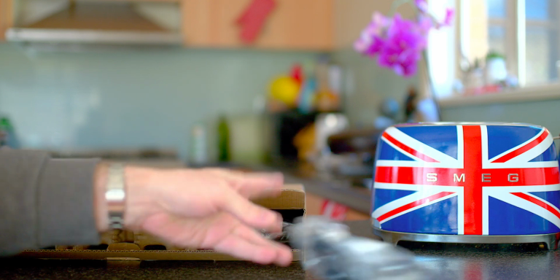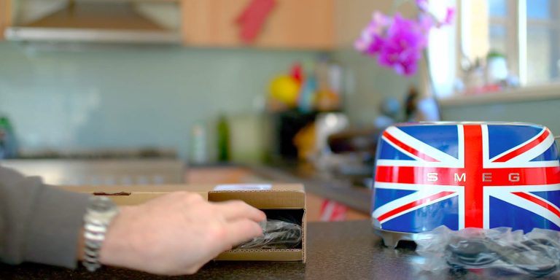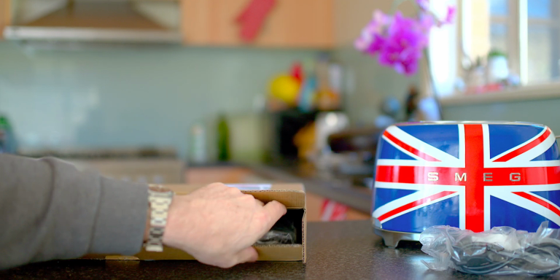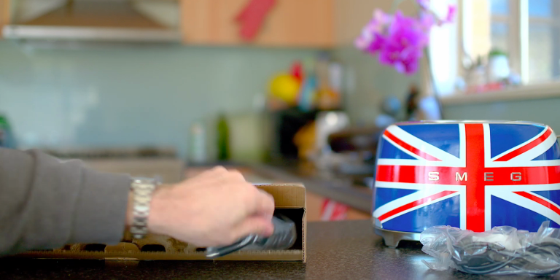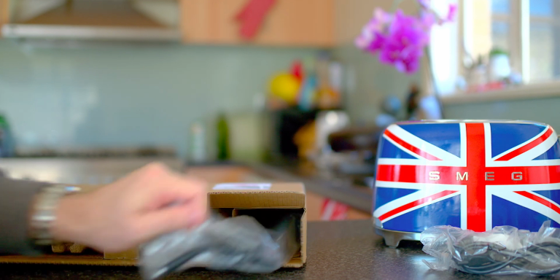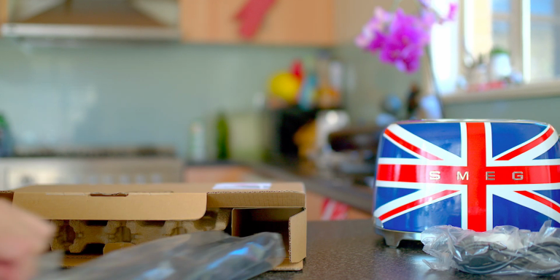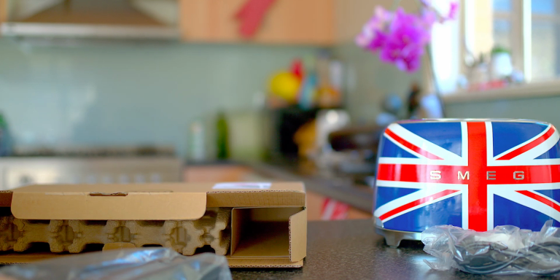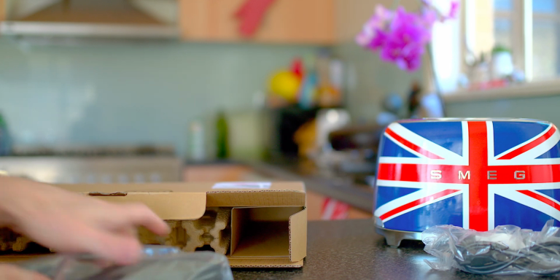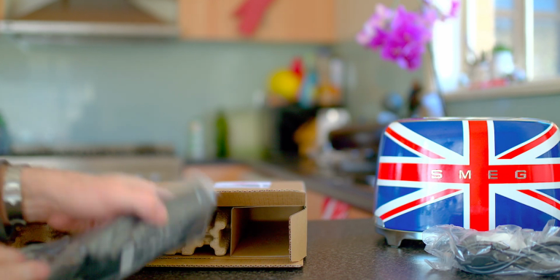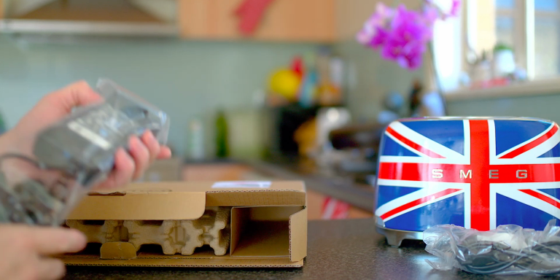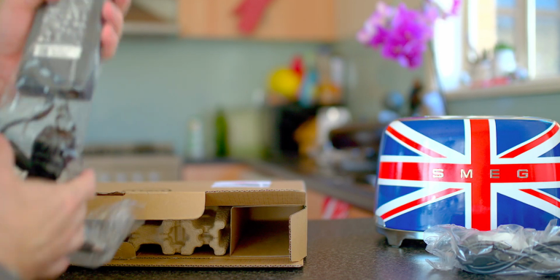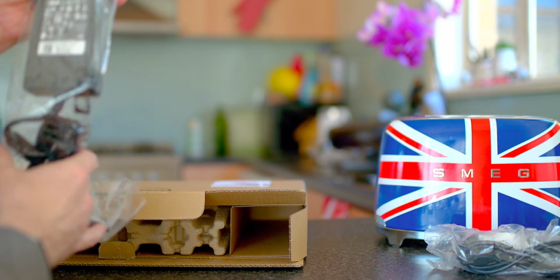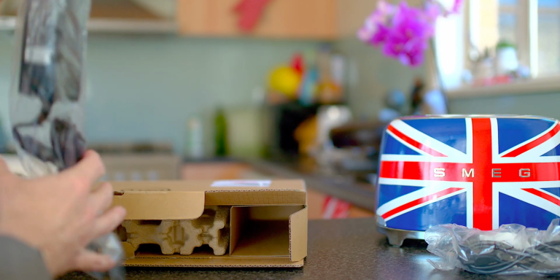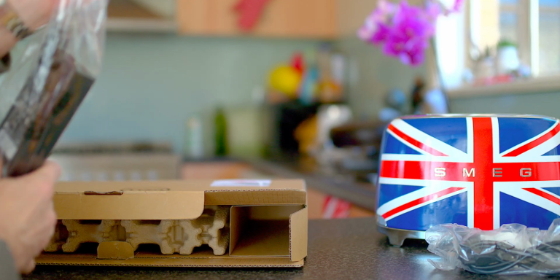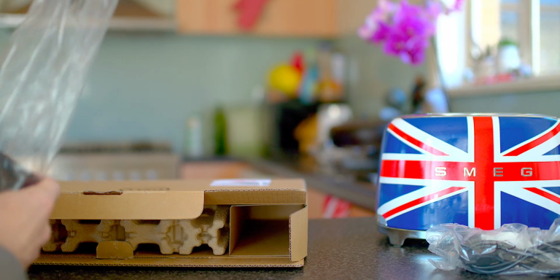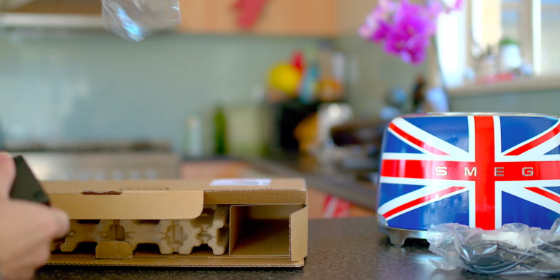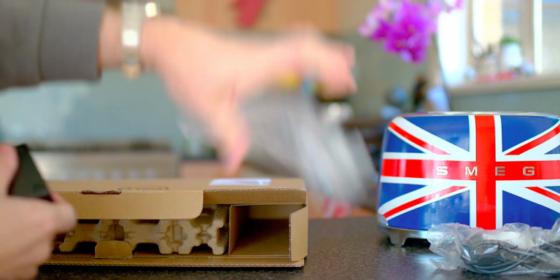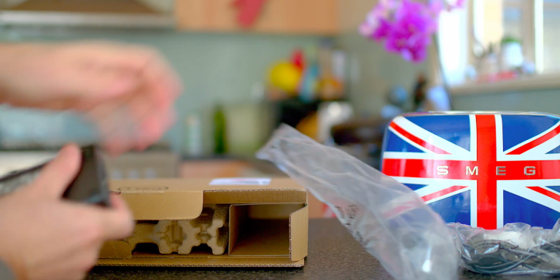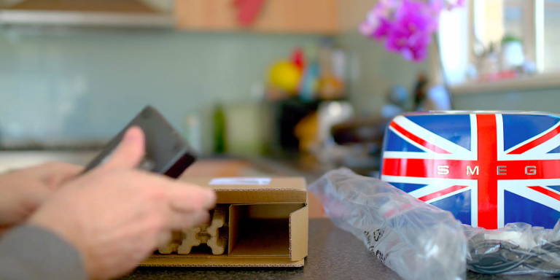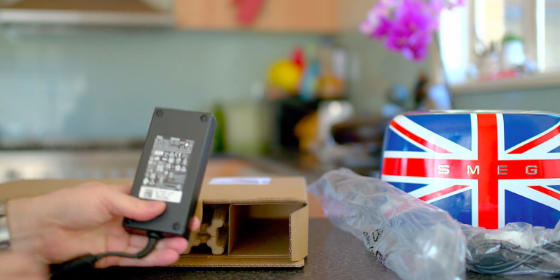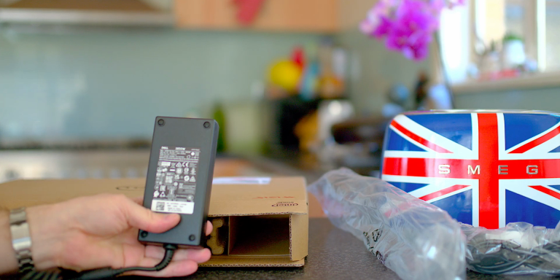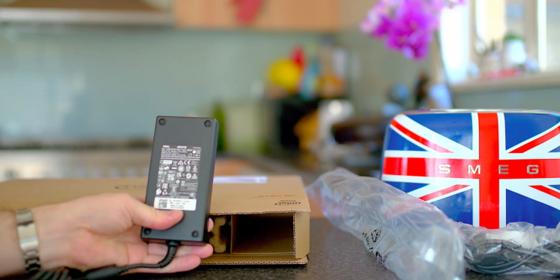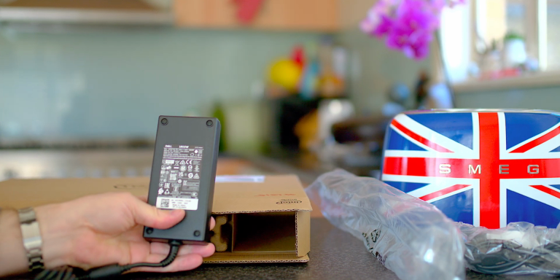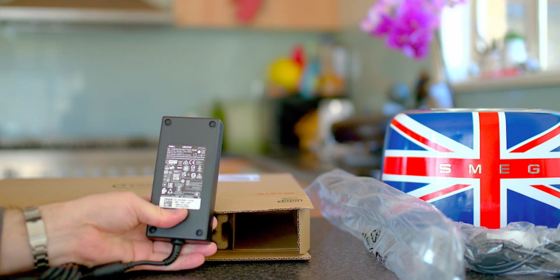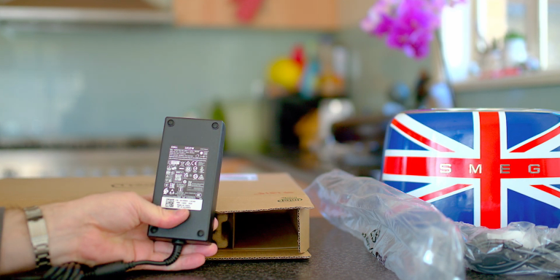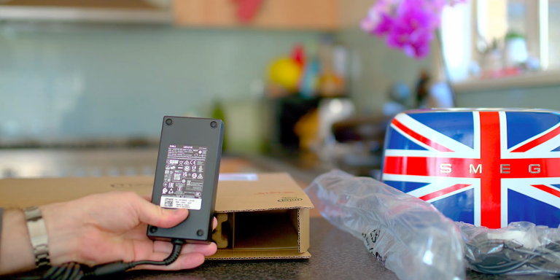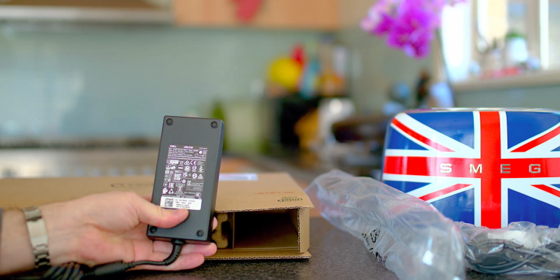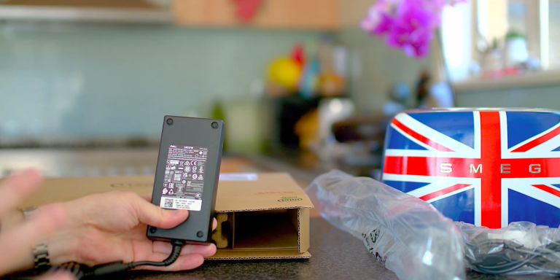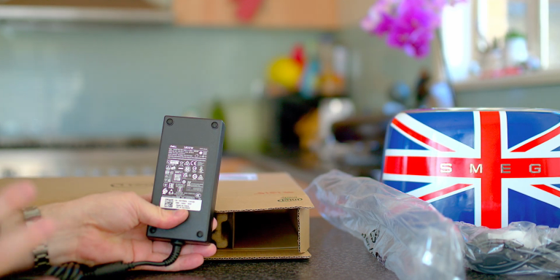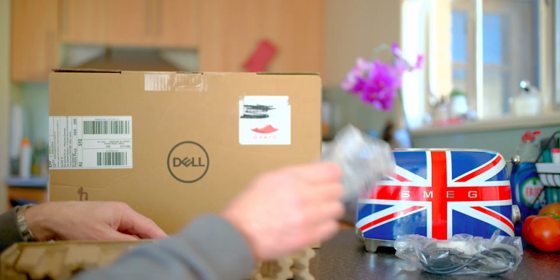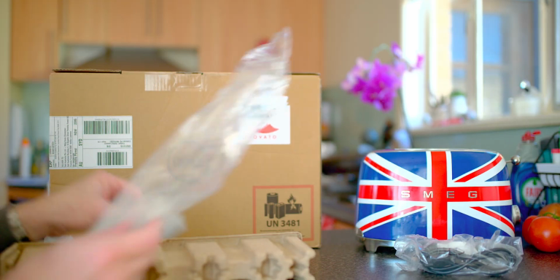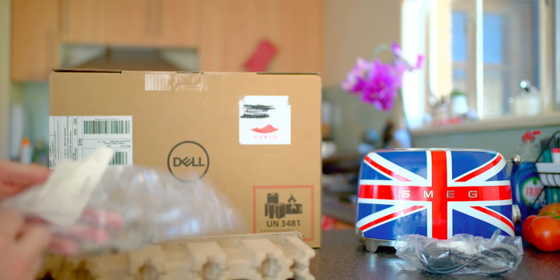Here we have the power lead. How much power has this brick got? That's going to be very interesting to see. 180 watts — 180 watts. So there we have it.